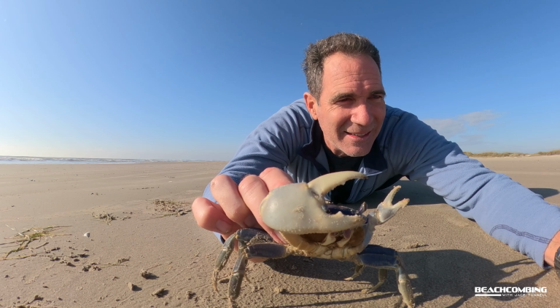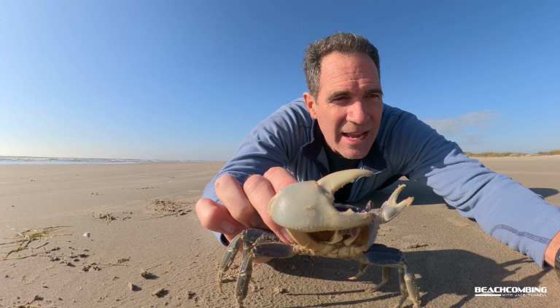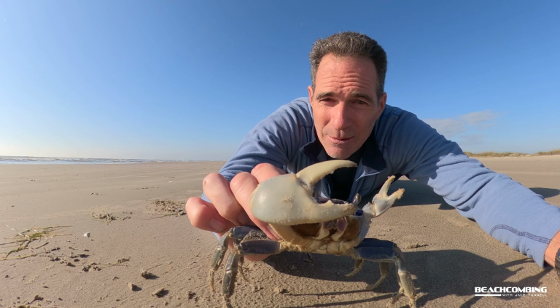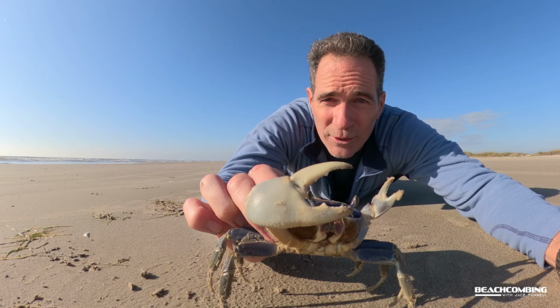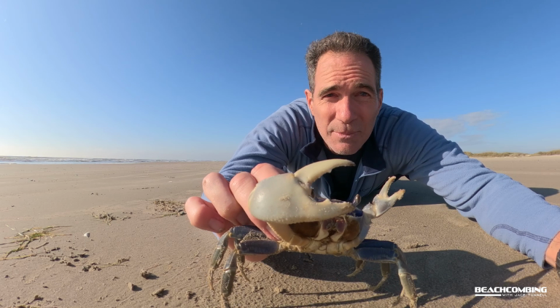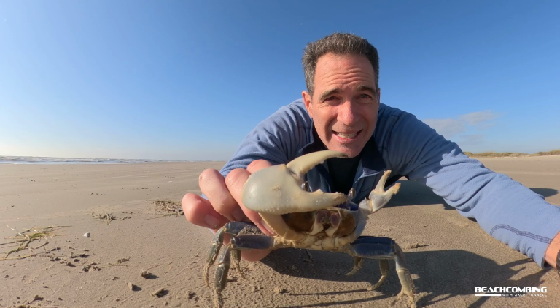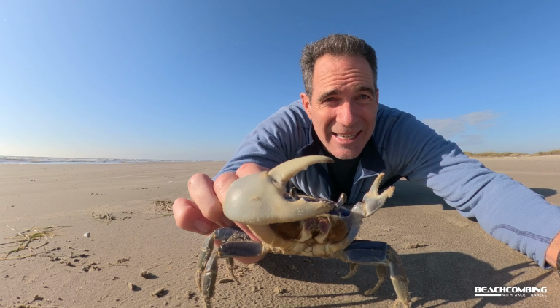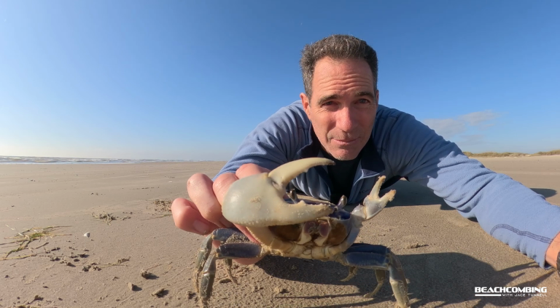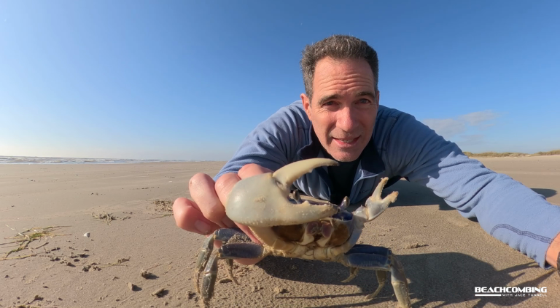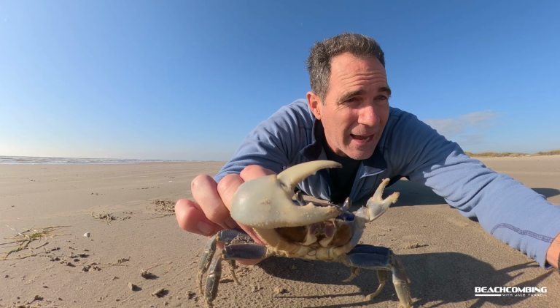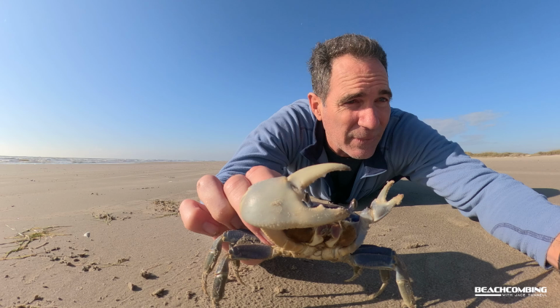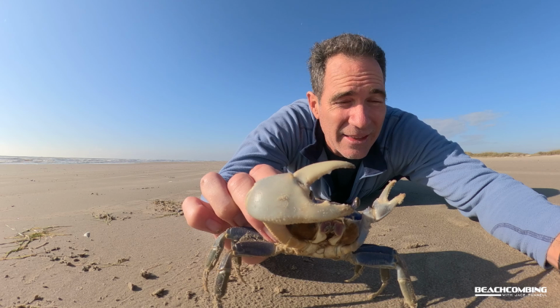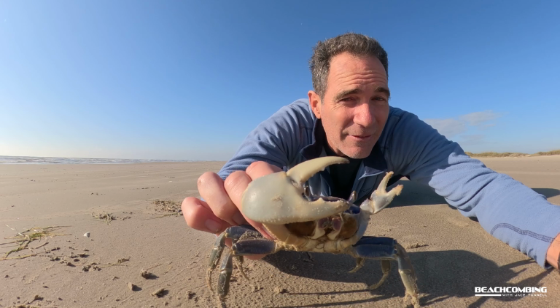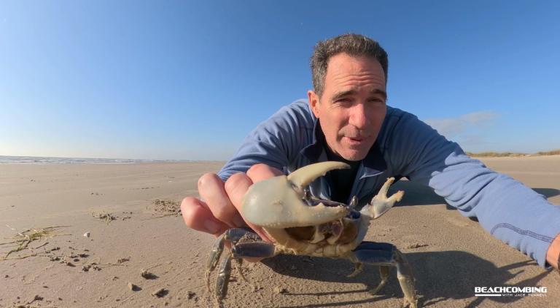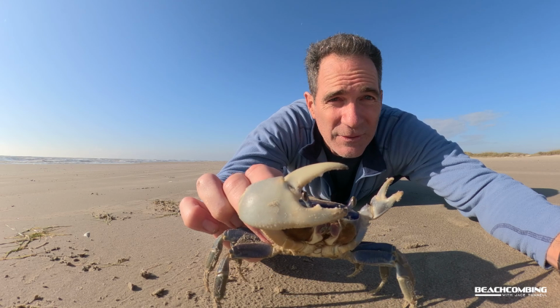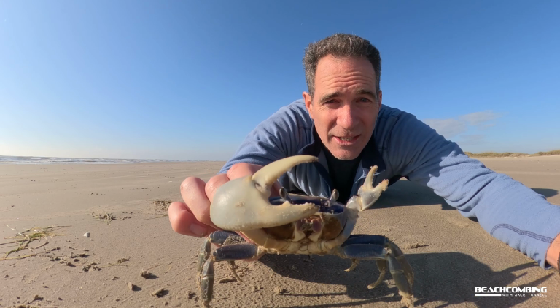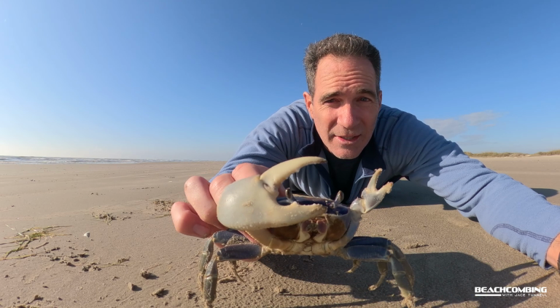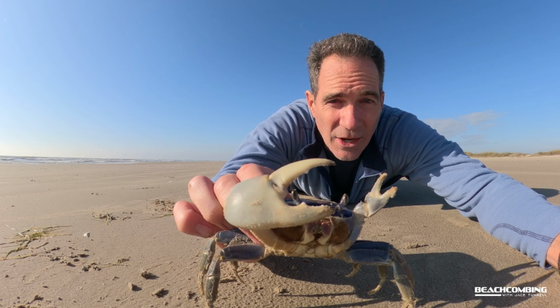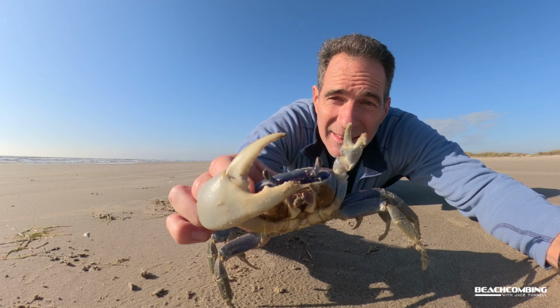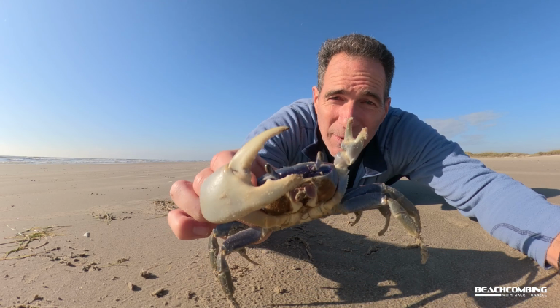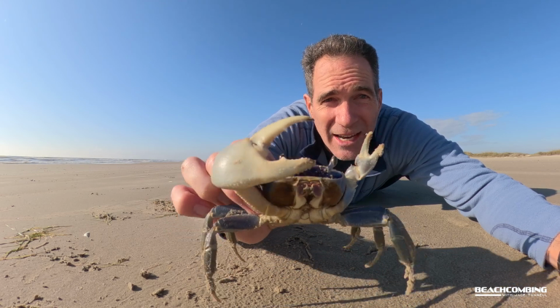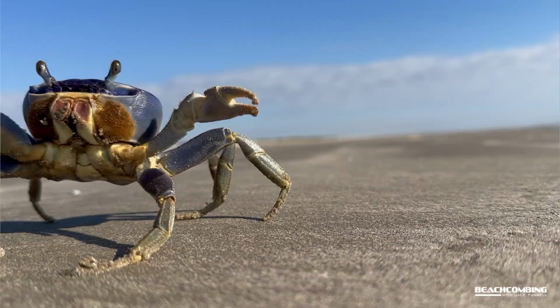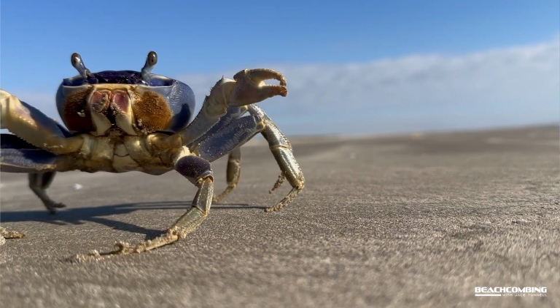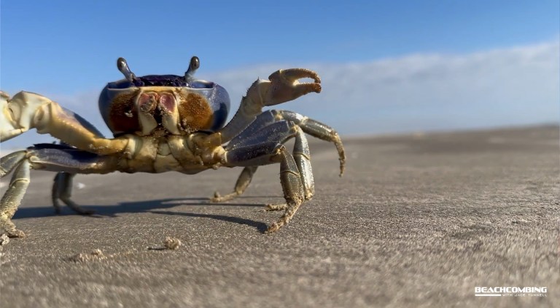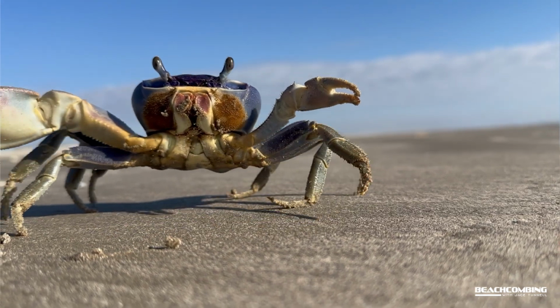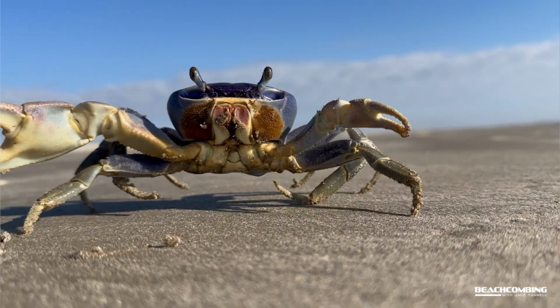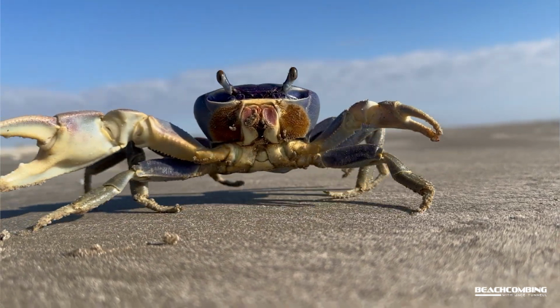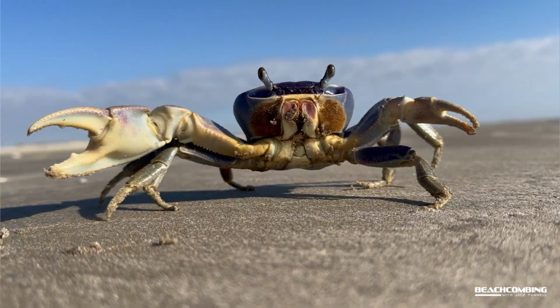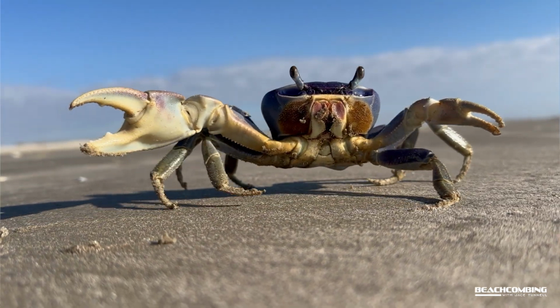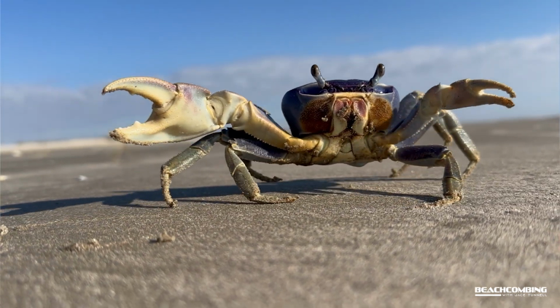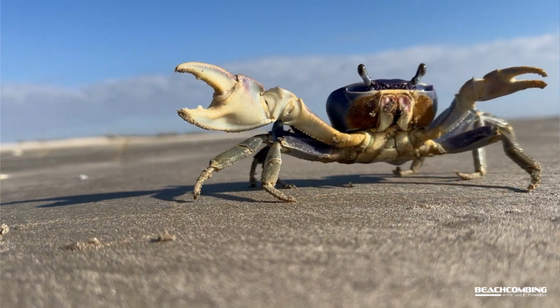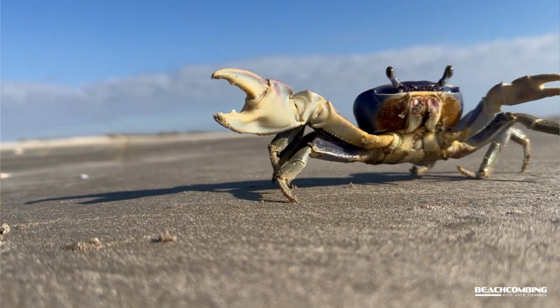They can molt up to 60 times and they live up to about 15 years — that's a pretty long time for a crab. They can actually cap their holes to protect themselves.